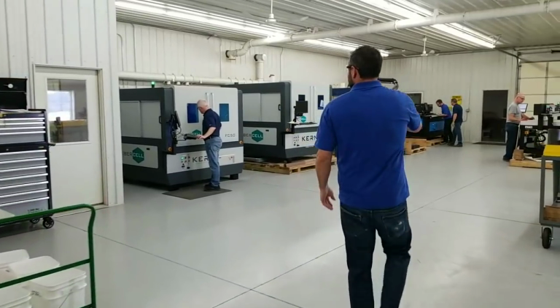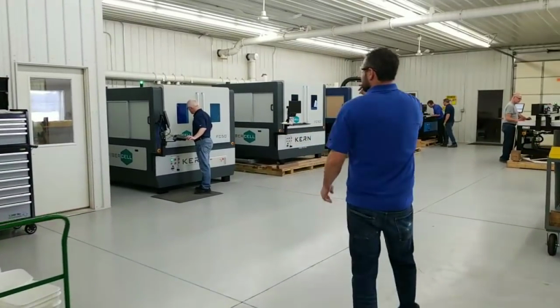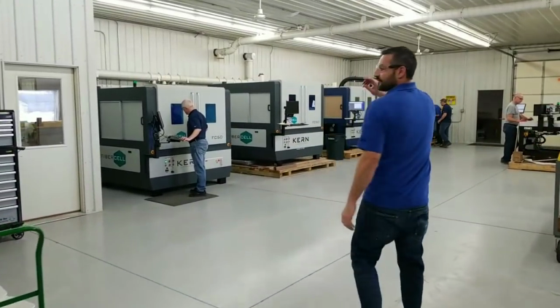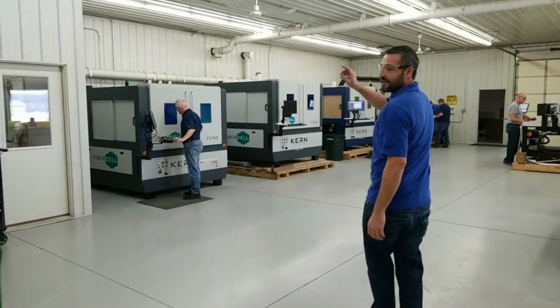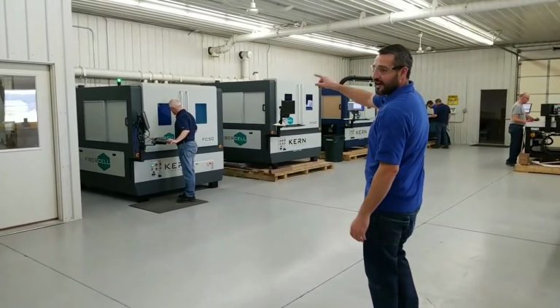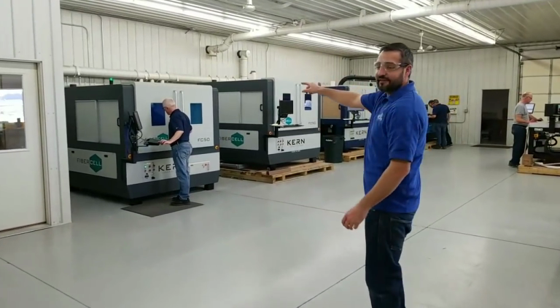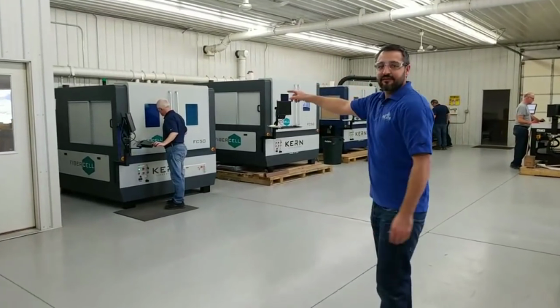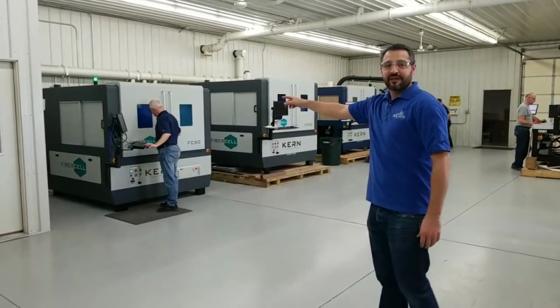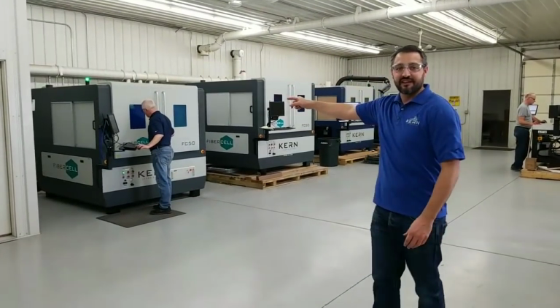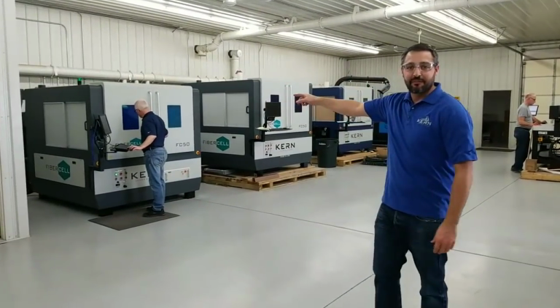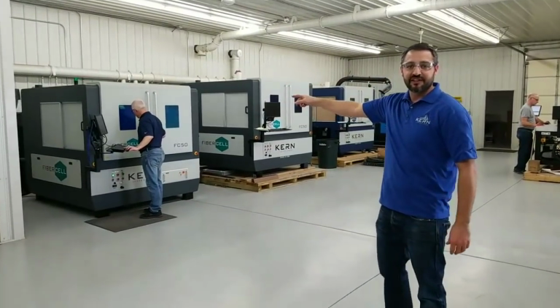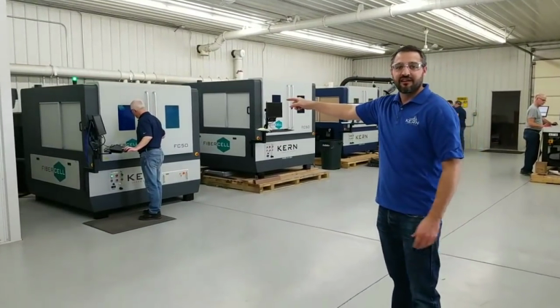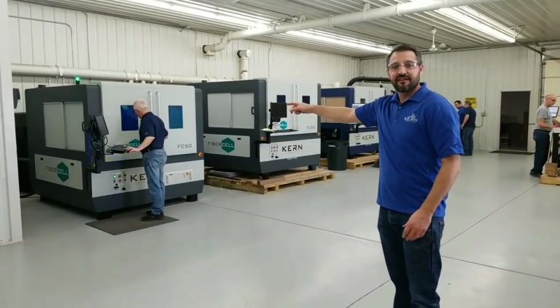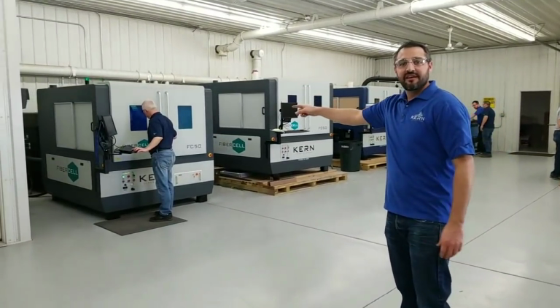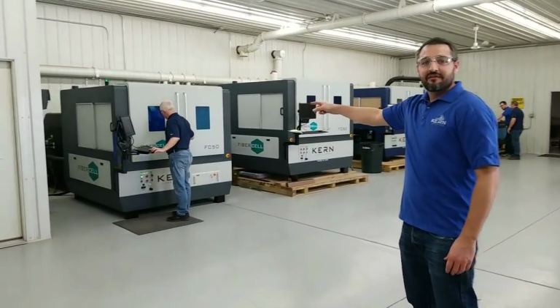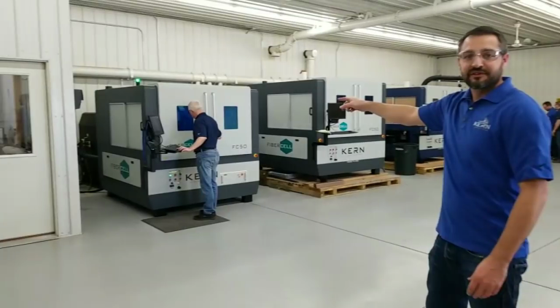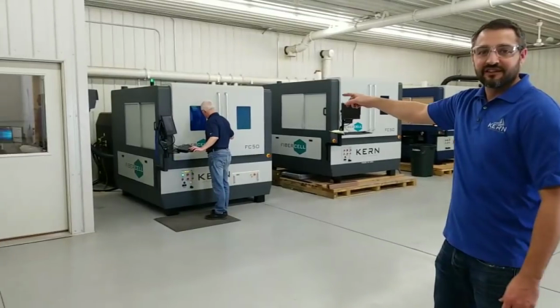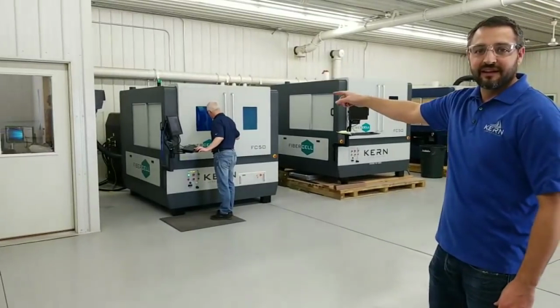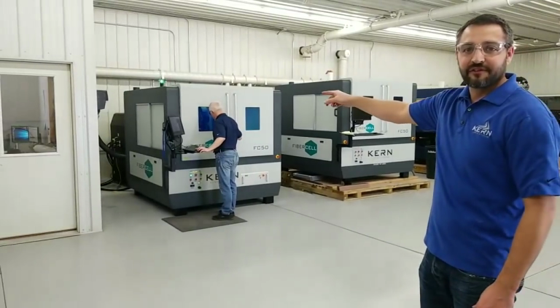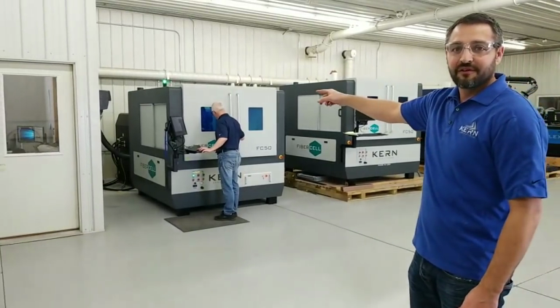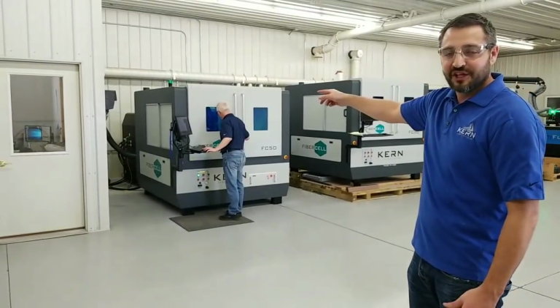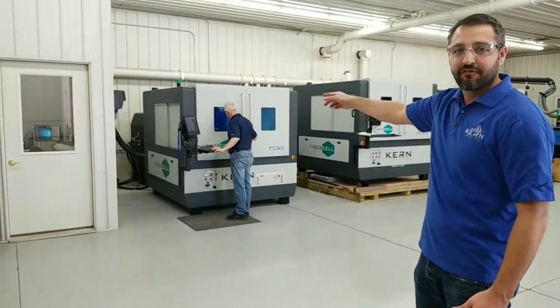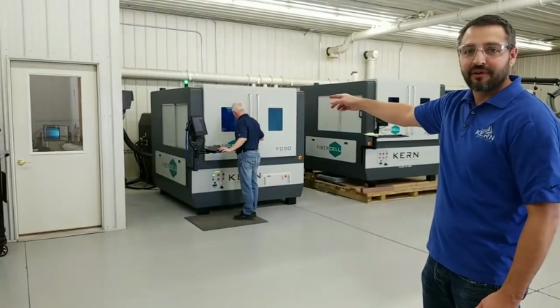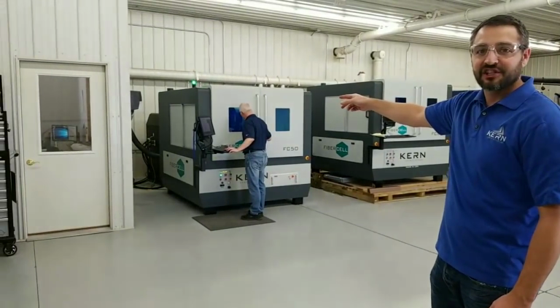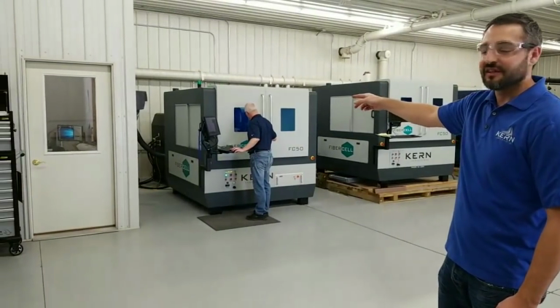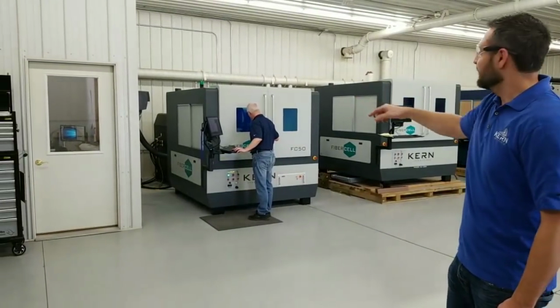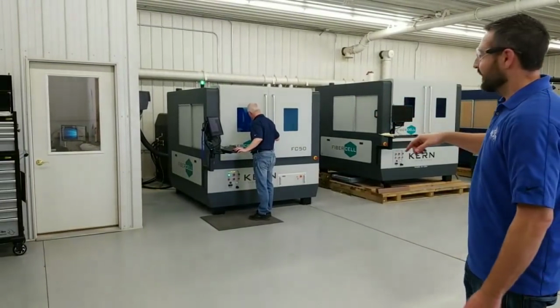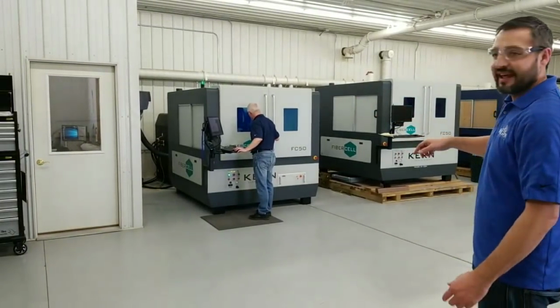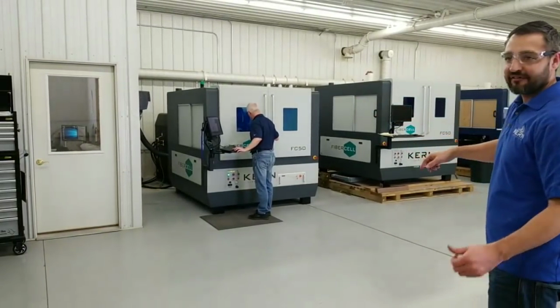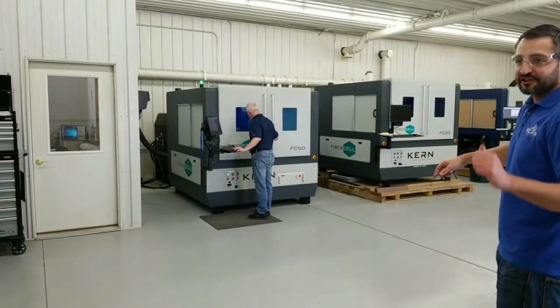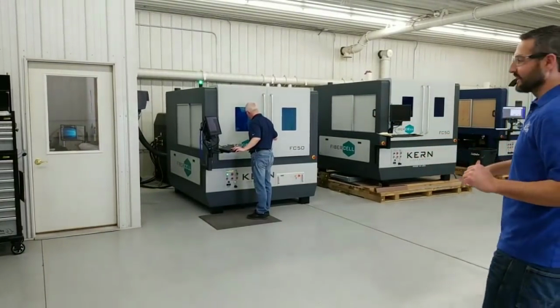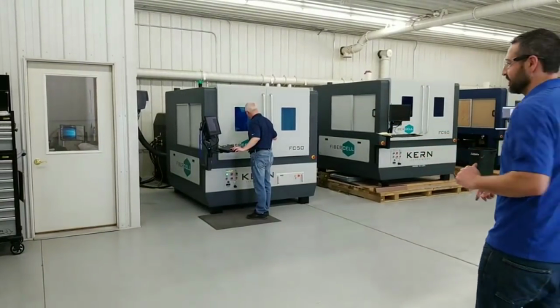On your left you can see the fiber cell. The fiber cell is mainly for sheet metal fabrication. We'll get to that after and show you what we're doing.